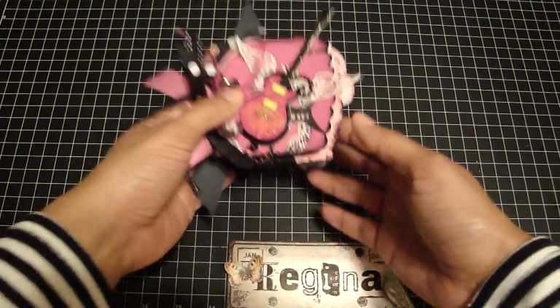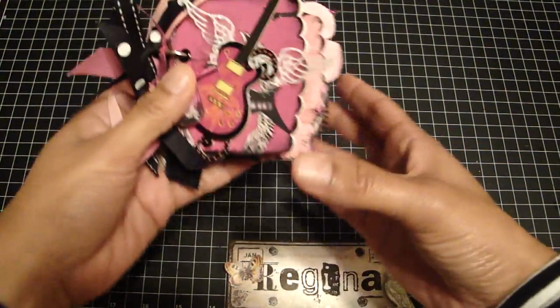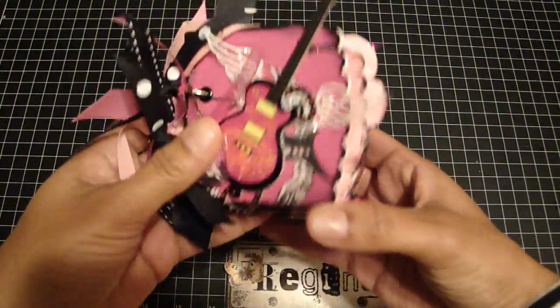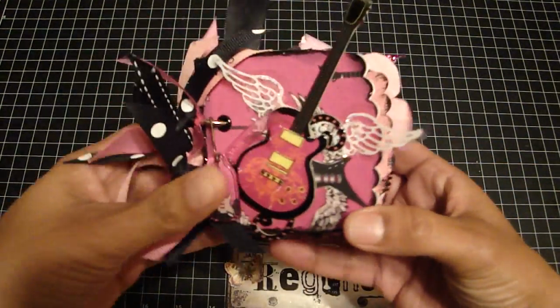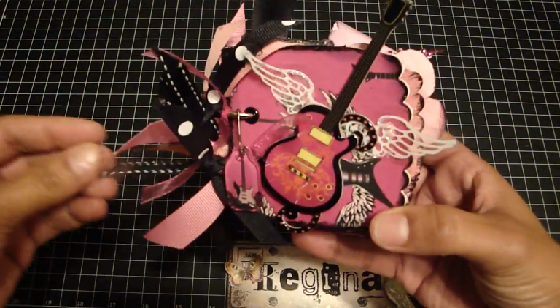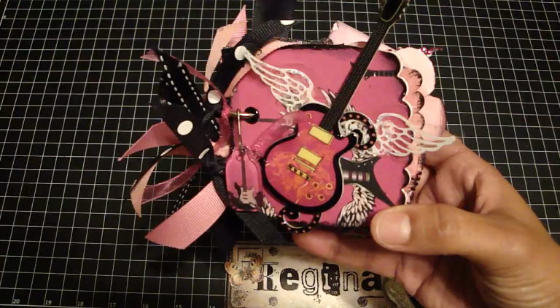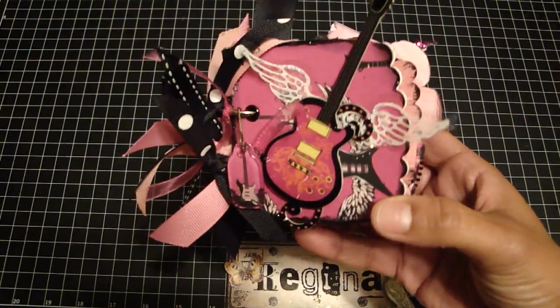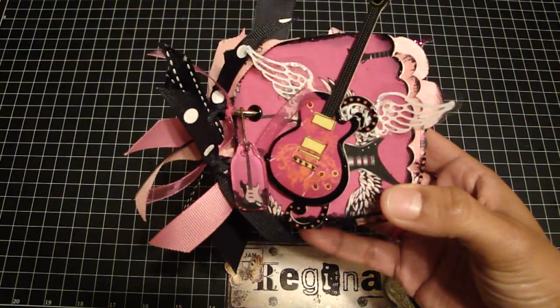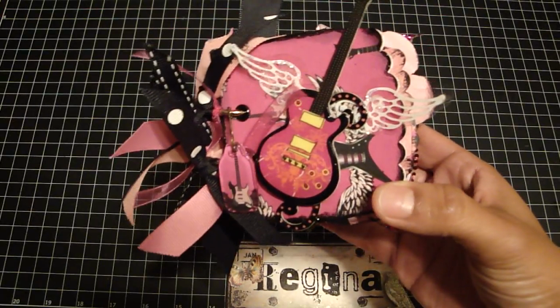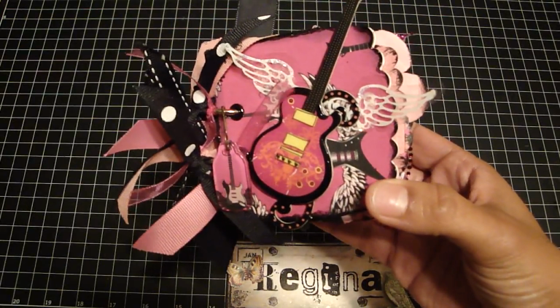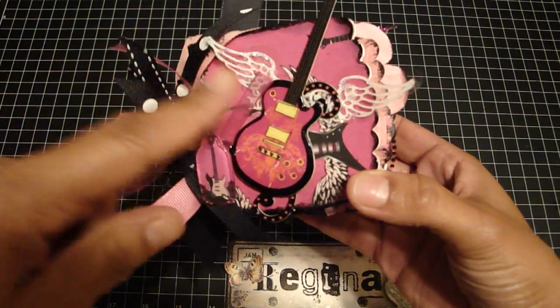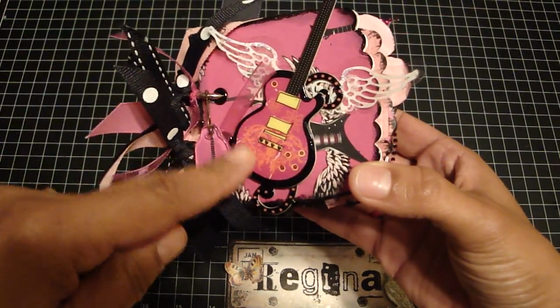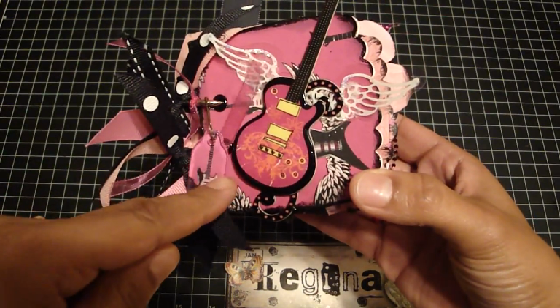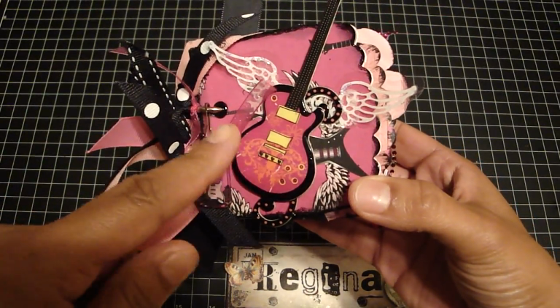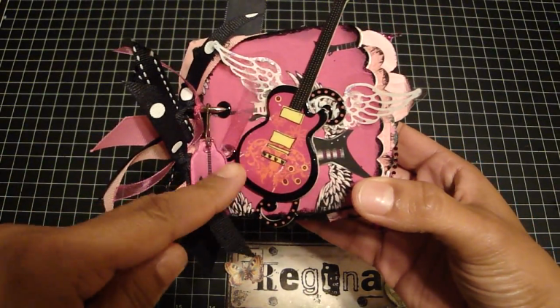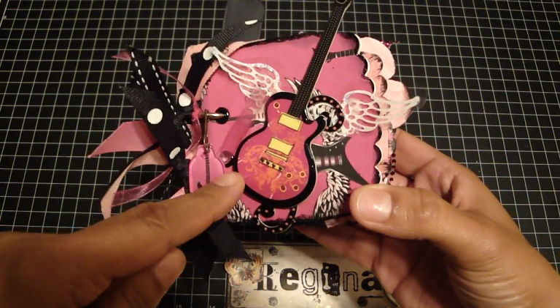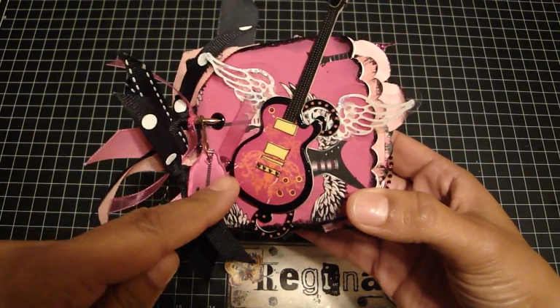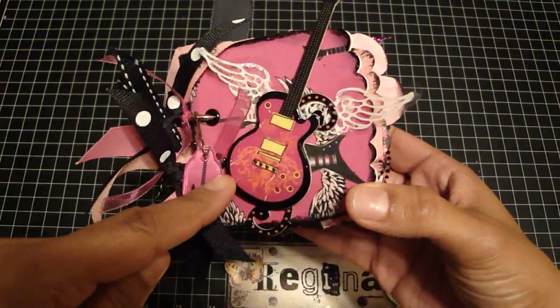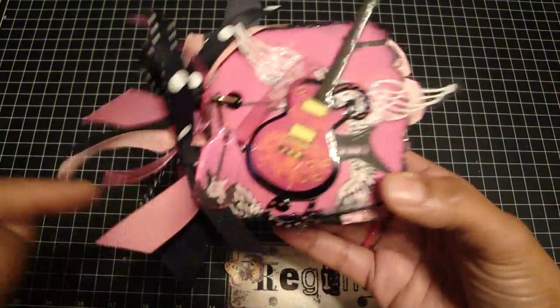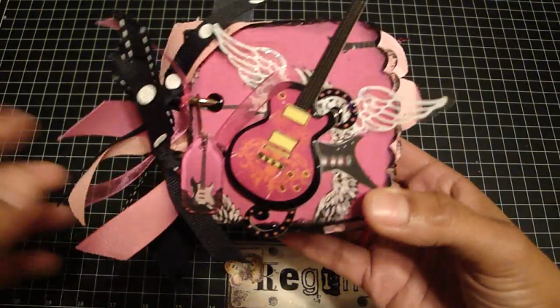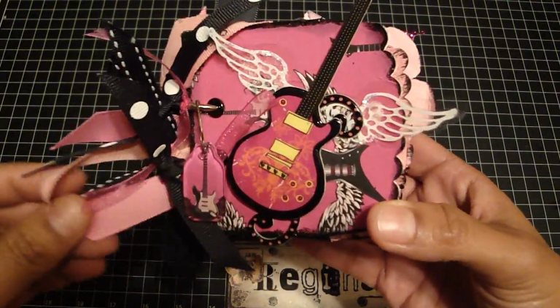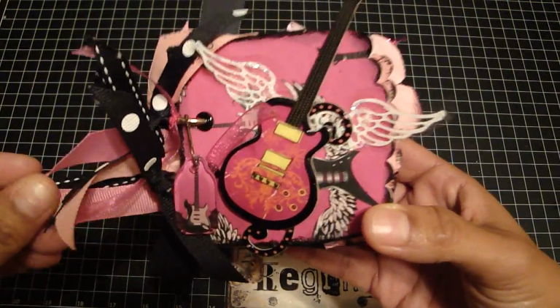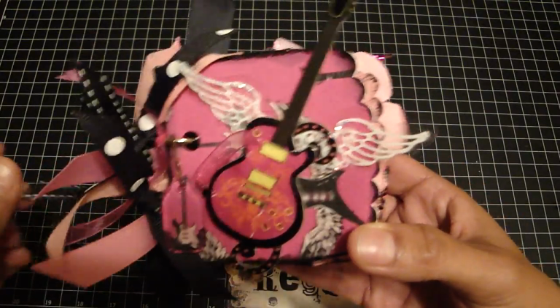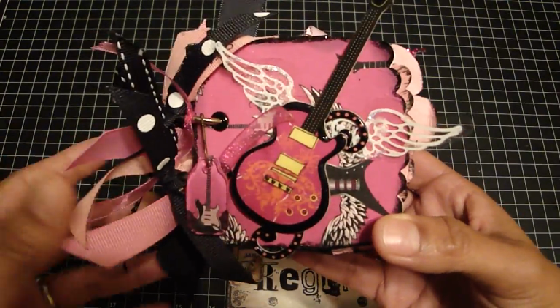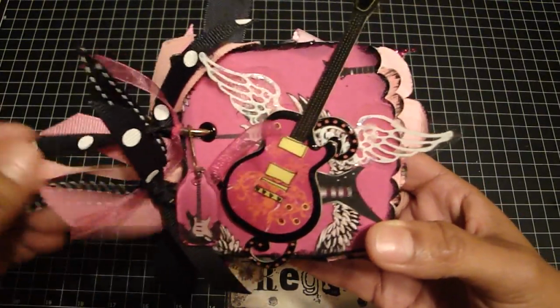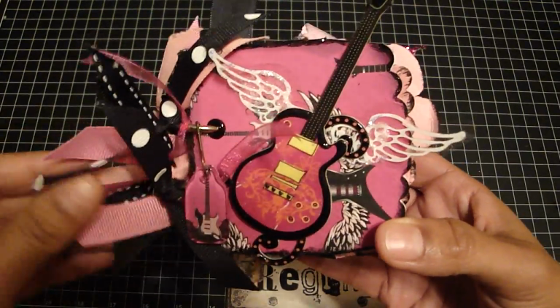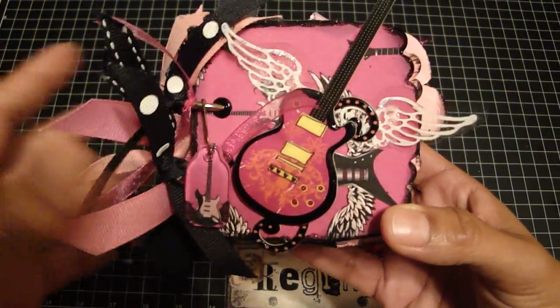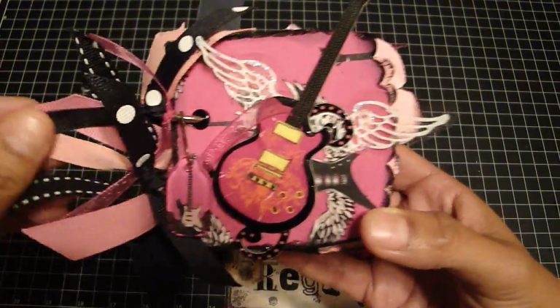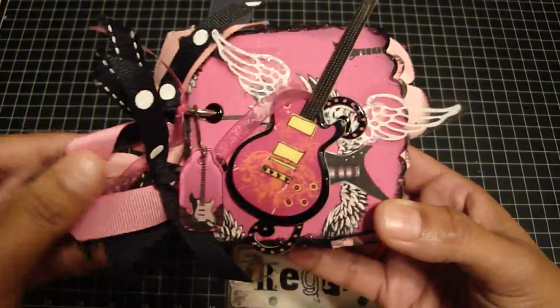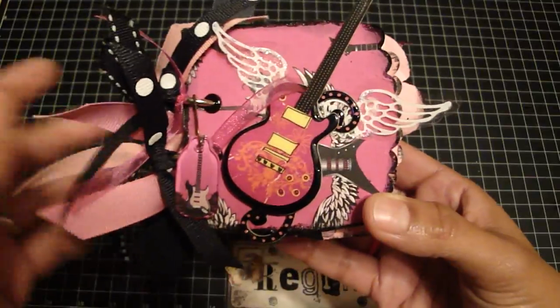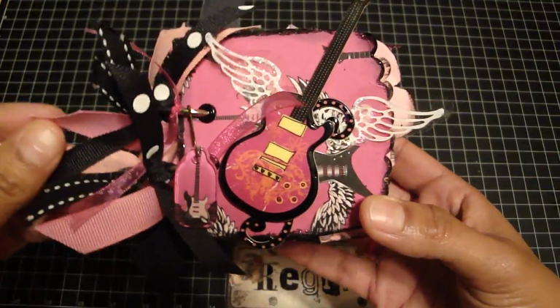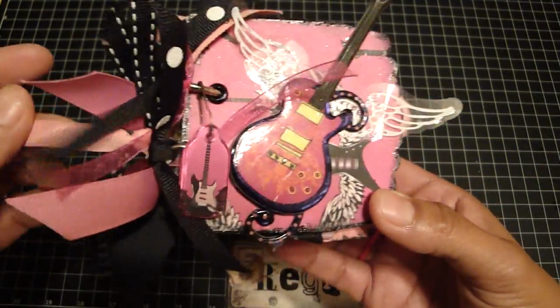The paper collection that I use is by DCWV, and then for the chipboard embellishments, this is actually by K&Co. This was so much fun to make. I love how it came out and my girlfriend loved it.